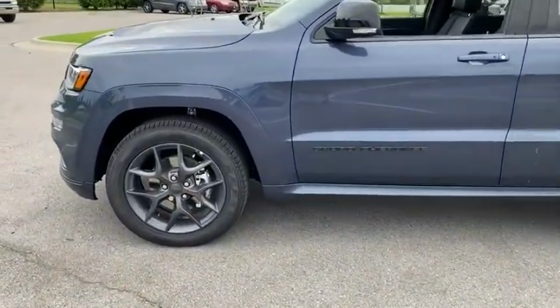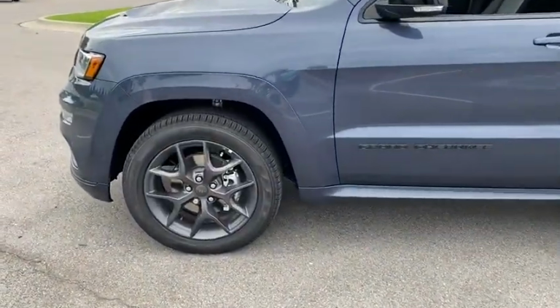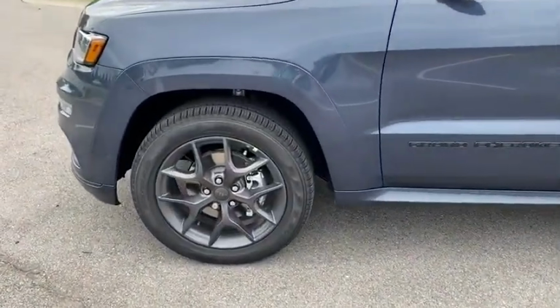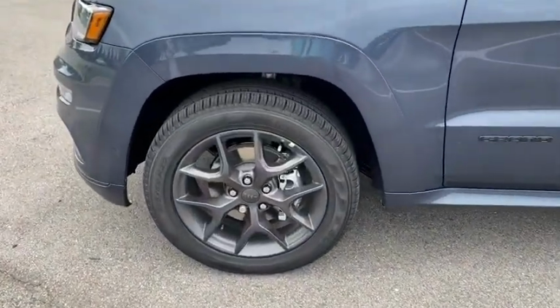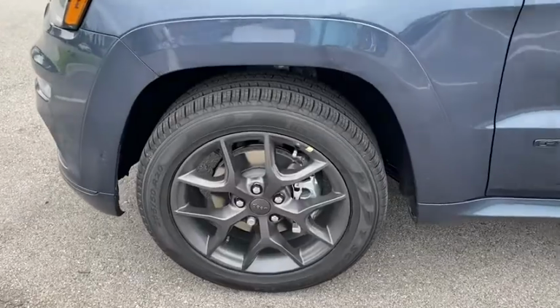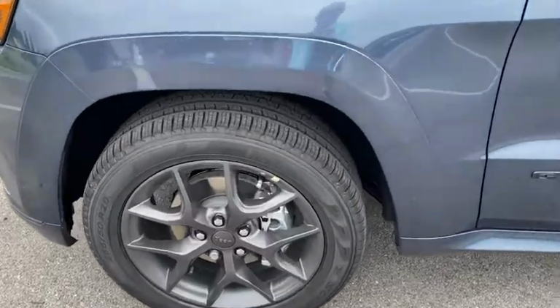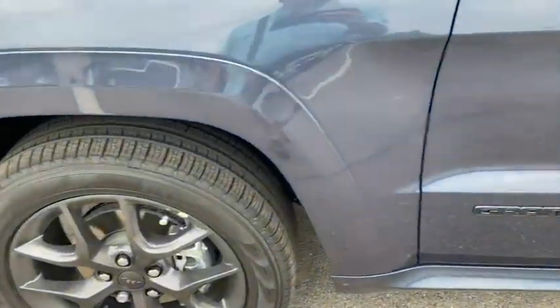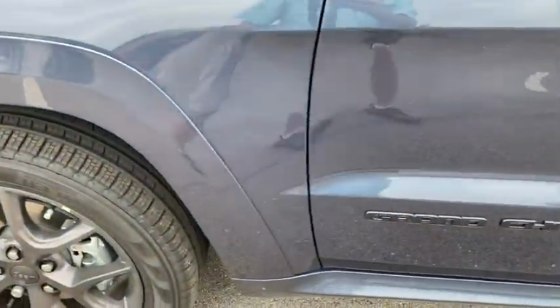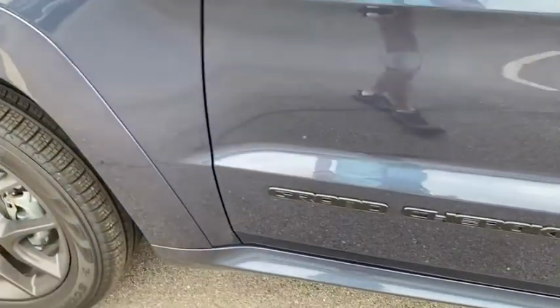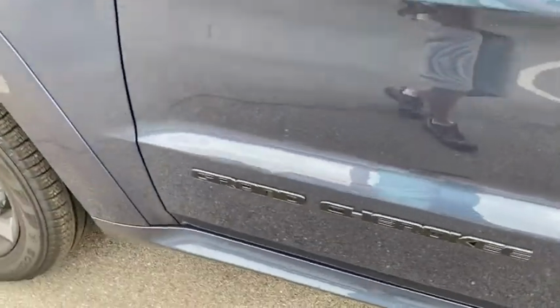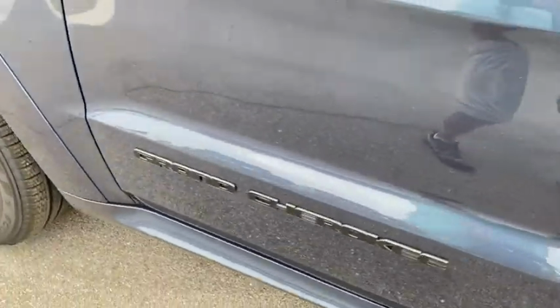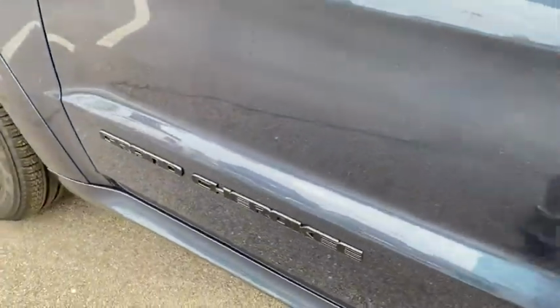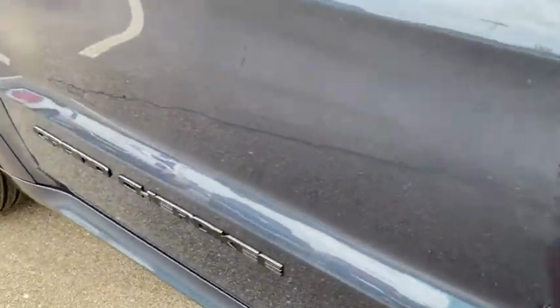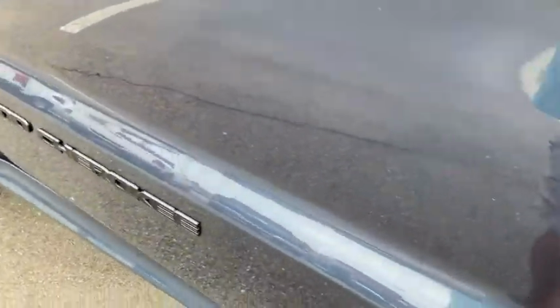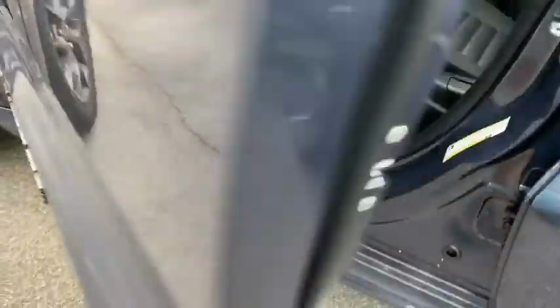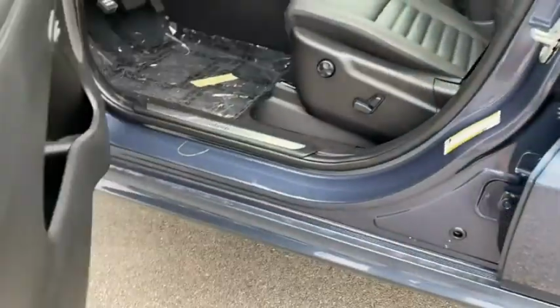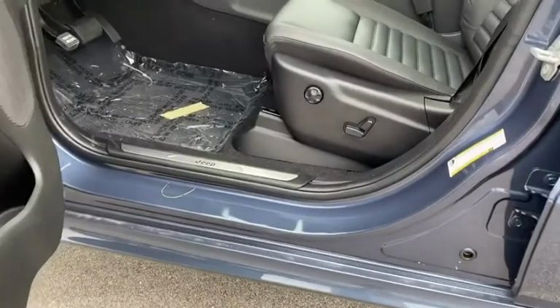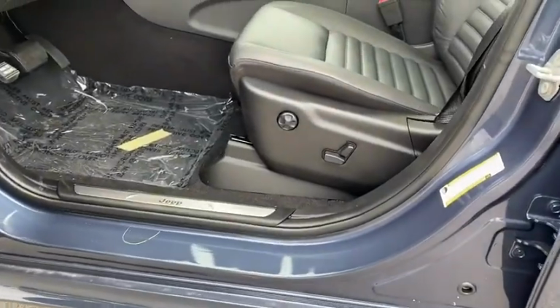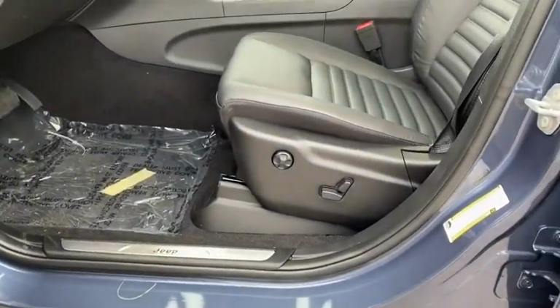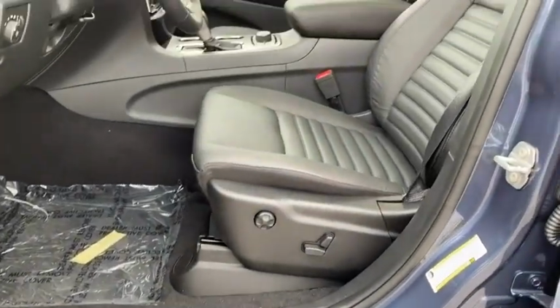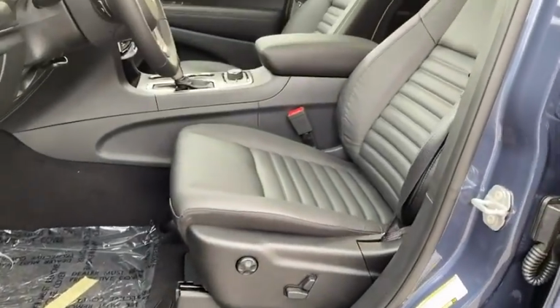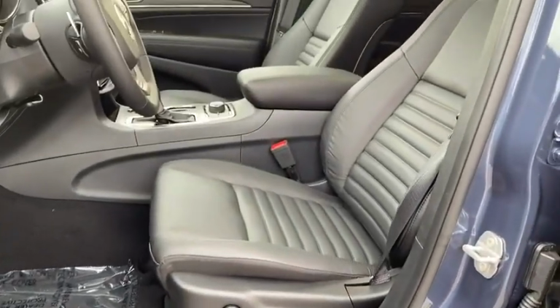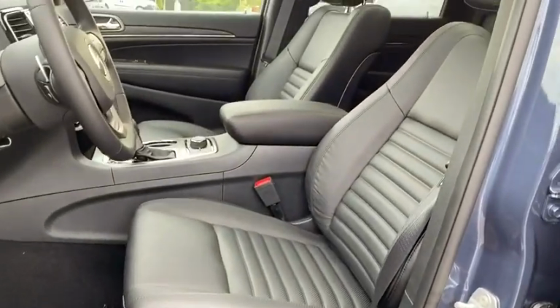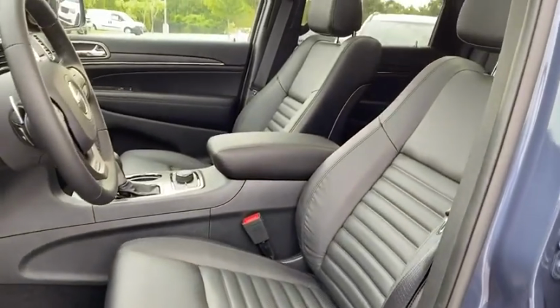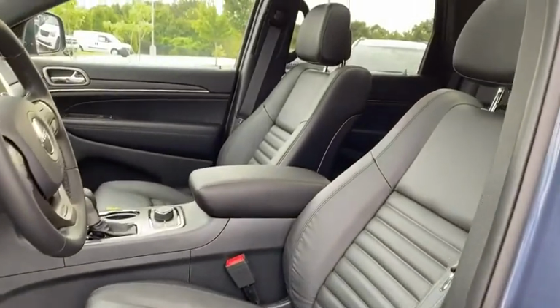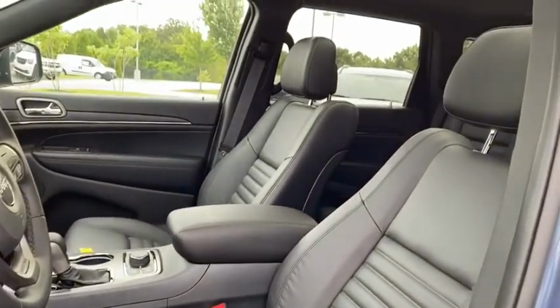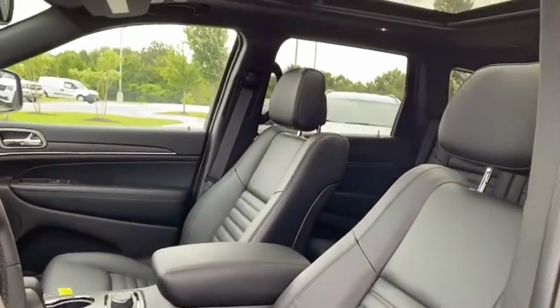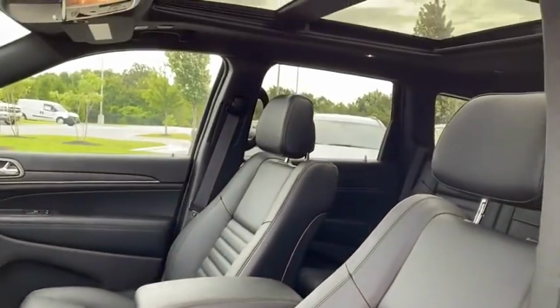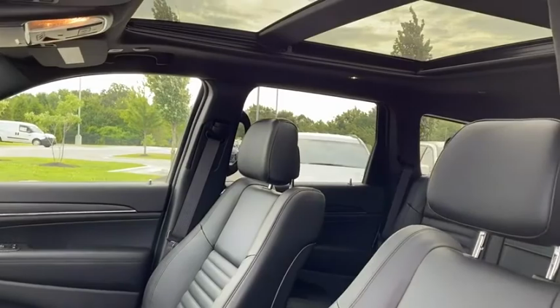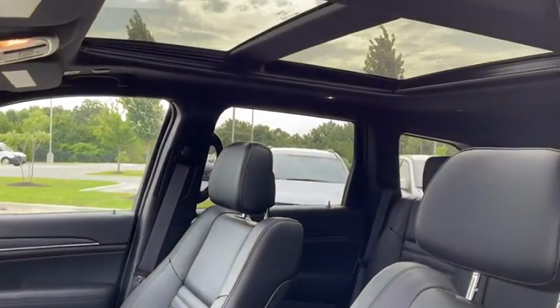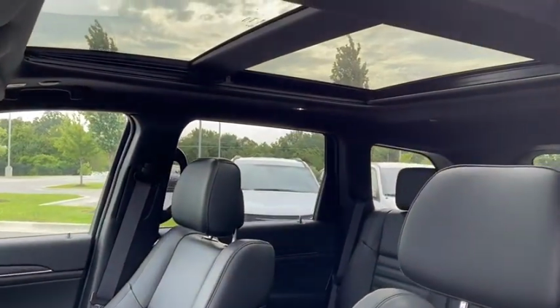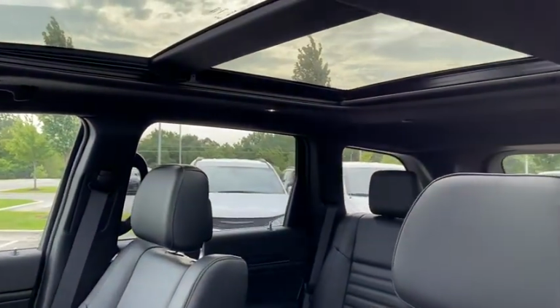Here are some of this vehicle's great options: traction control, navigation system, power liftgate, power passenger seat, dual airbags, power steering, four-wheel disc brakes, center armrest, and universal garage door opener.